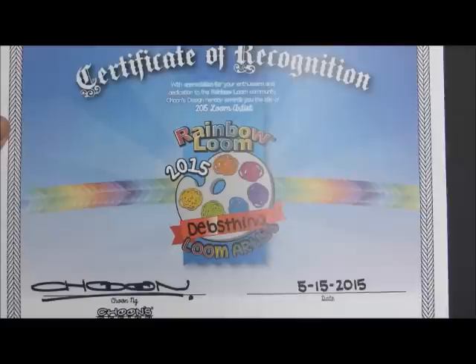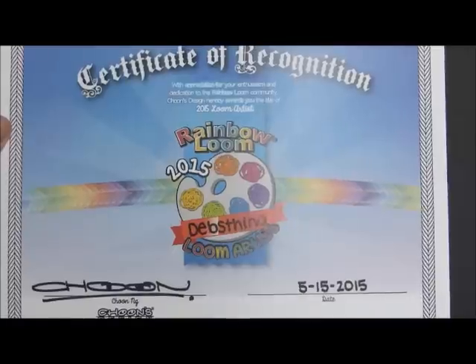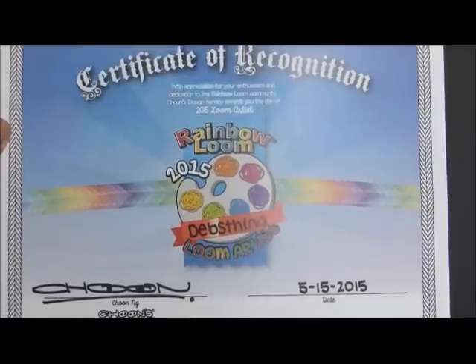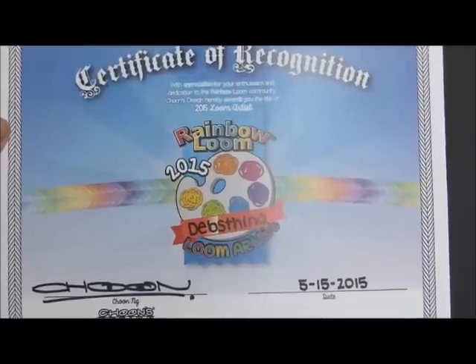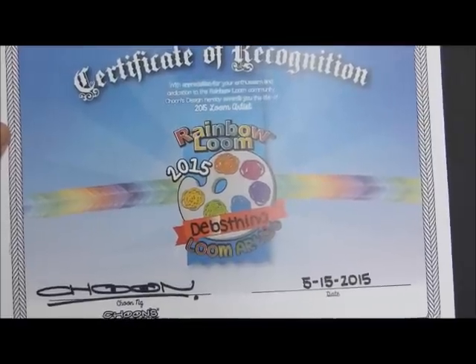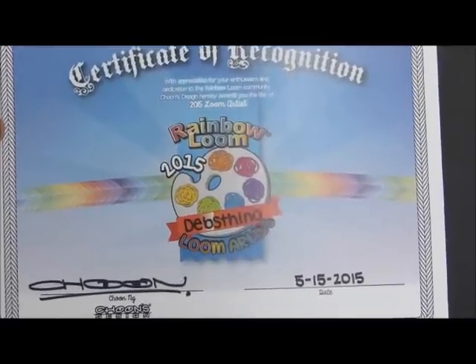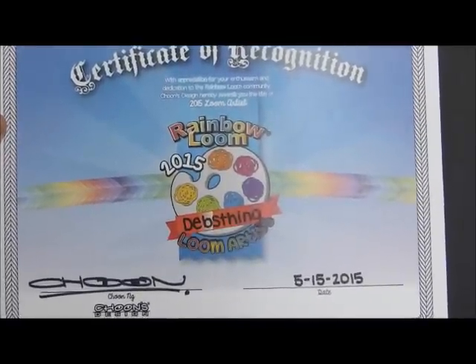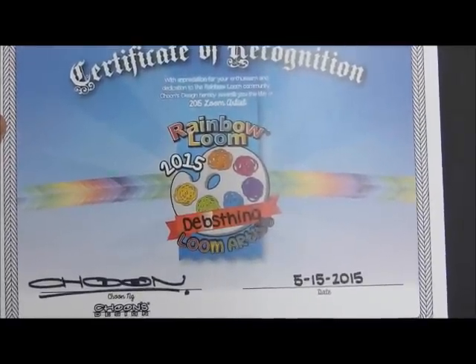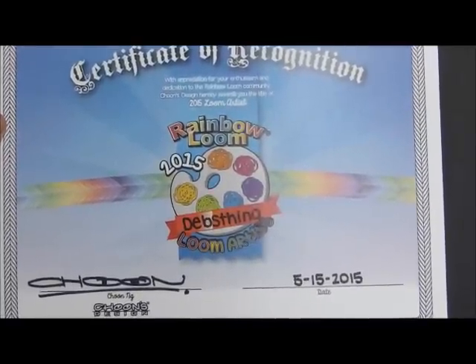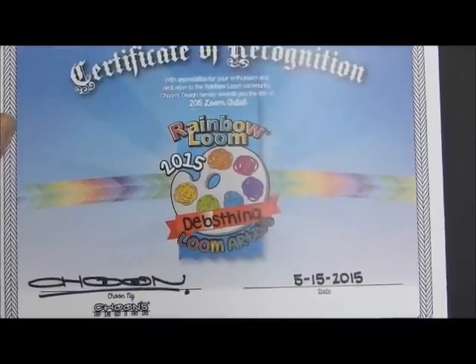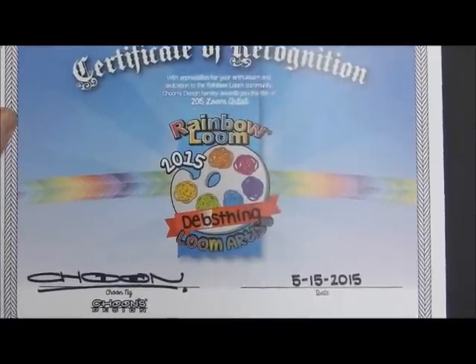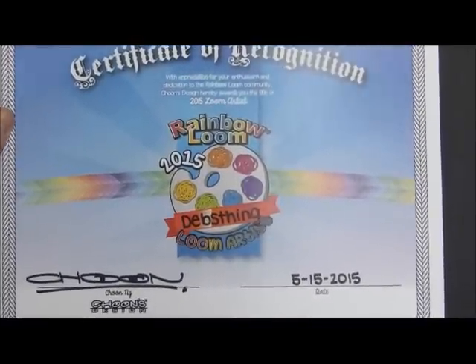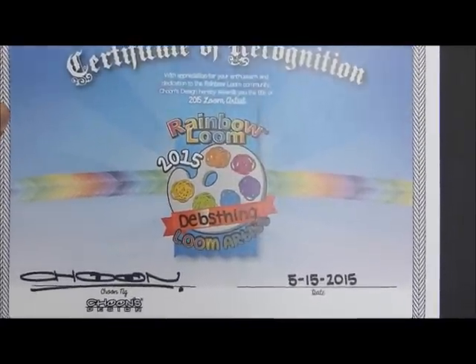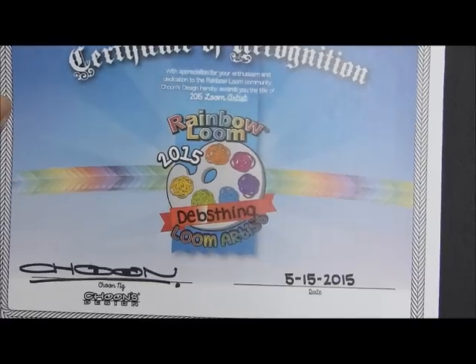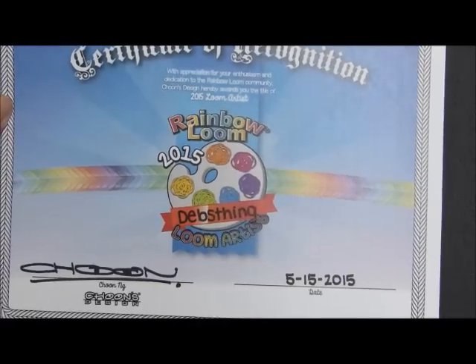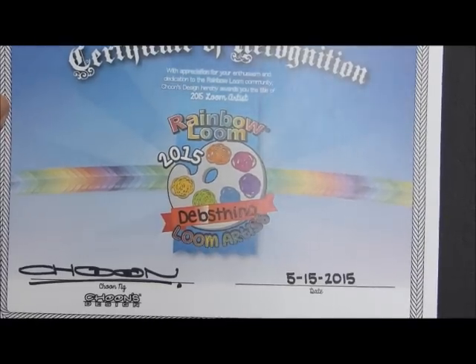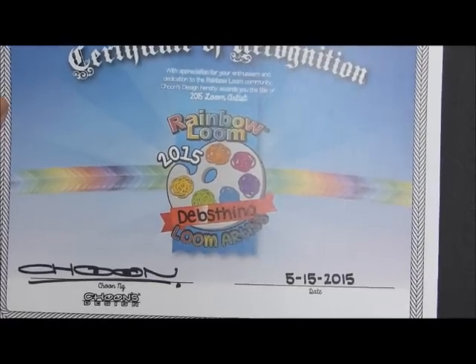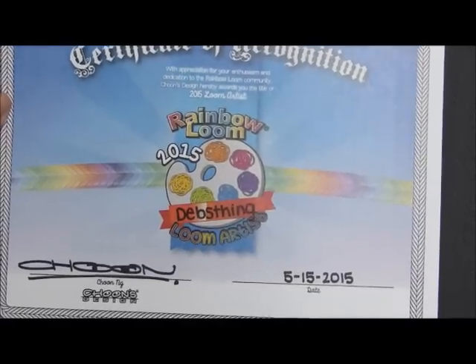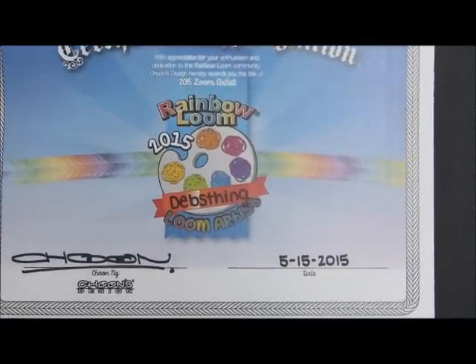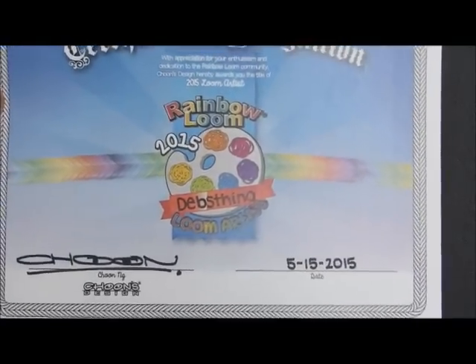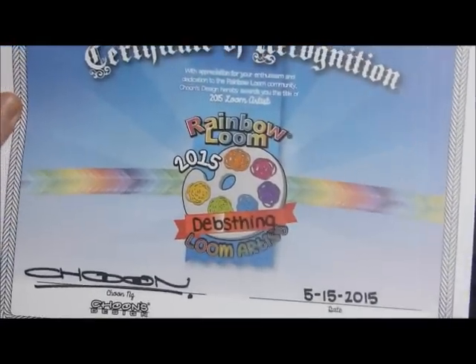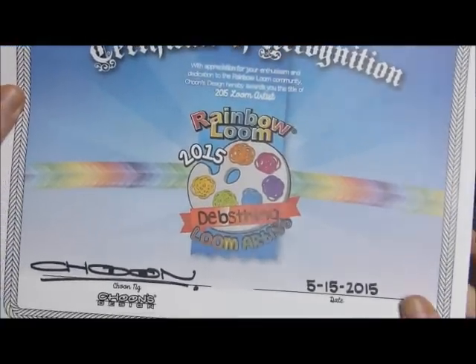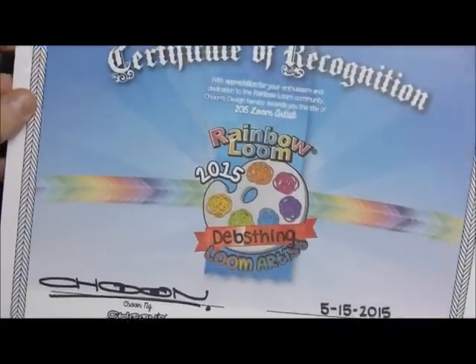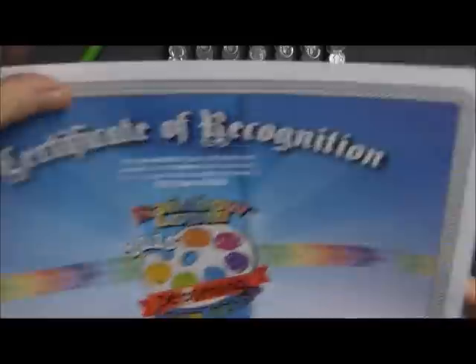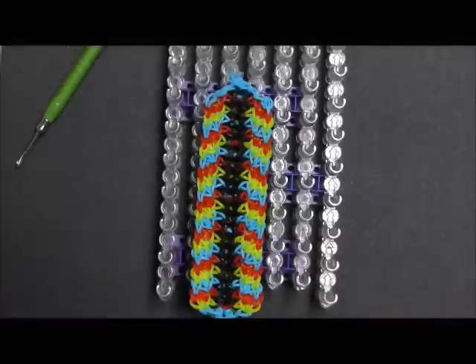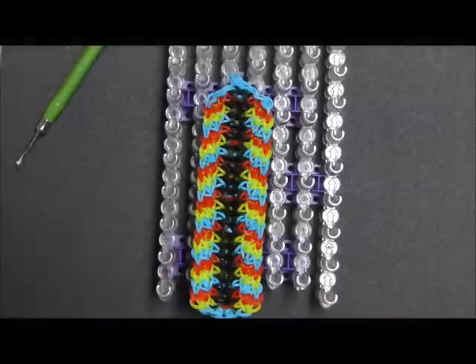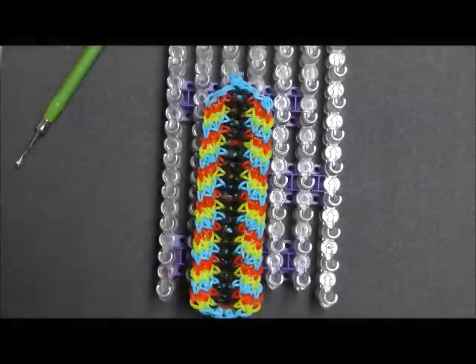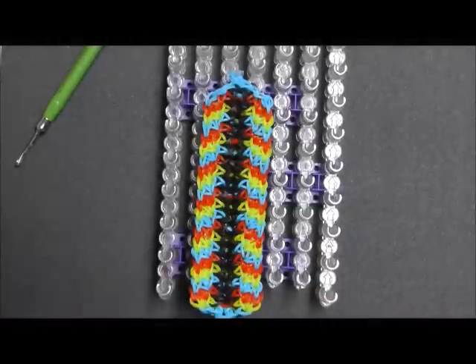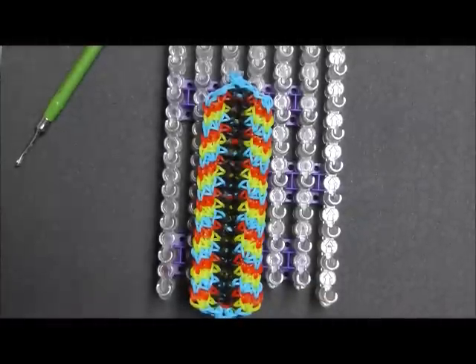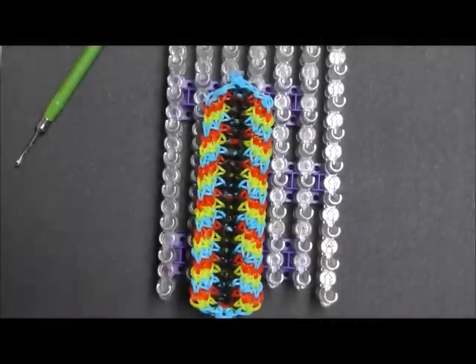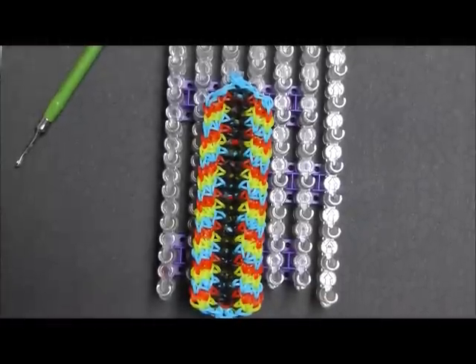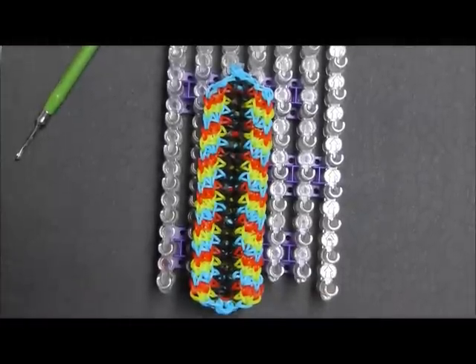I am a 2015 Rainbow Loom artist! I was just so excited when I got contacted by Rainbow Loom, and I'm just really thrilled.